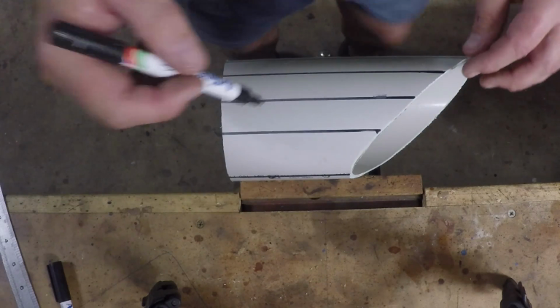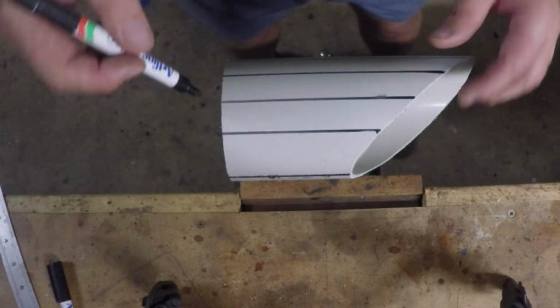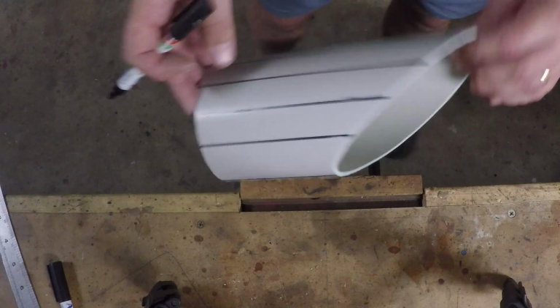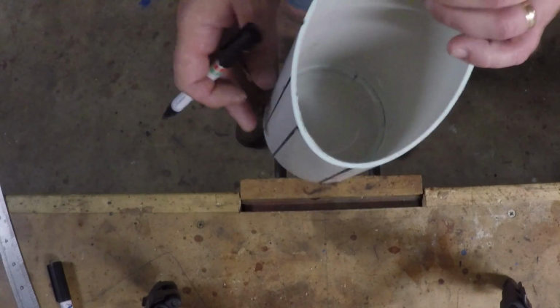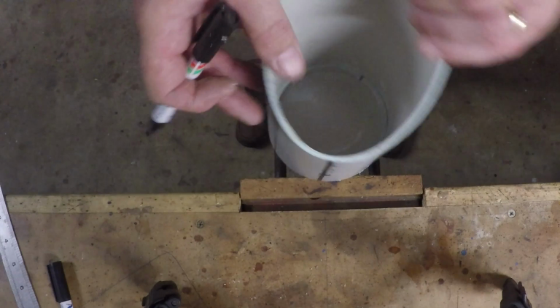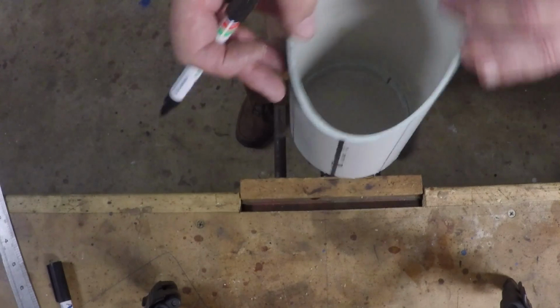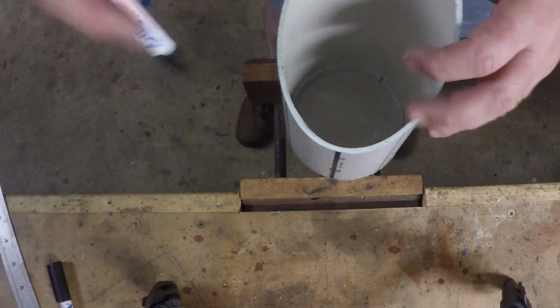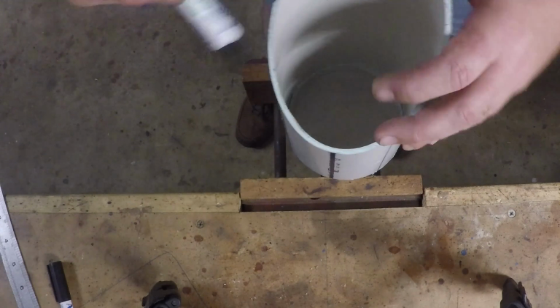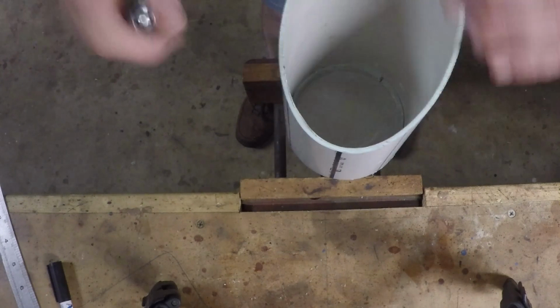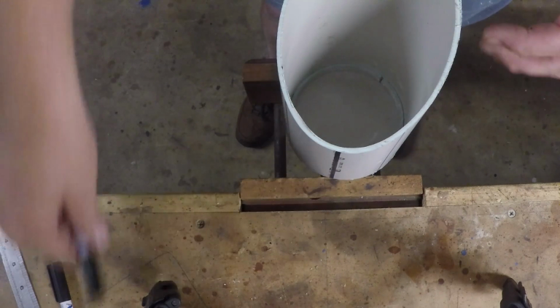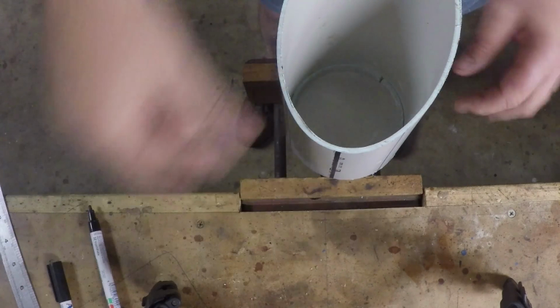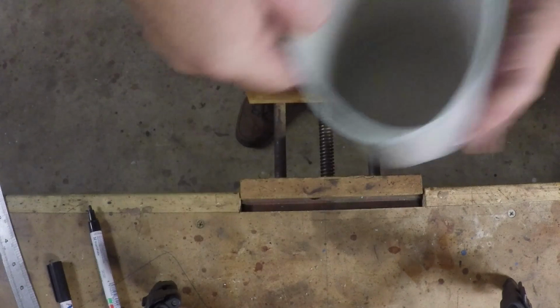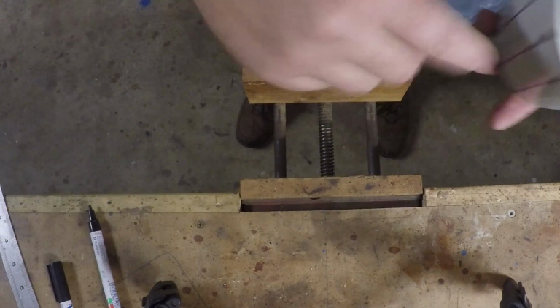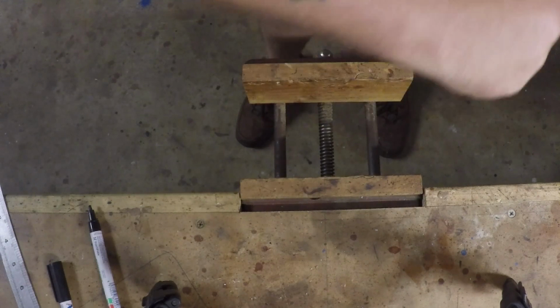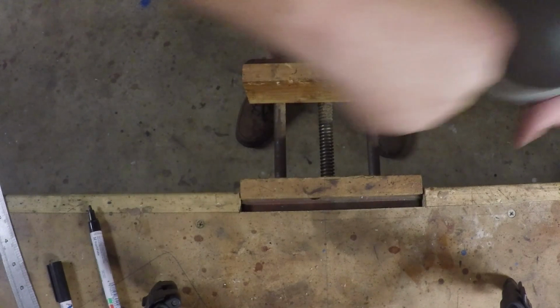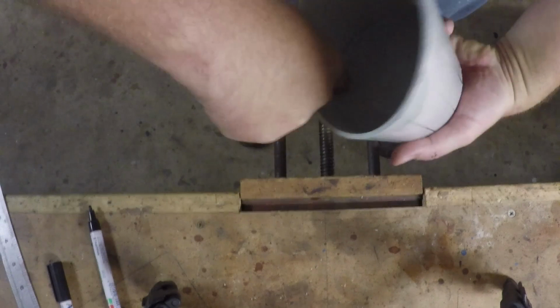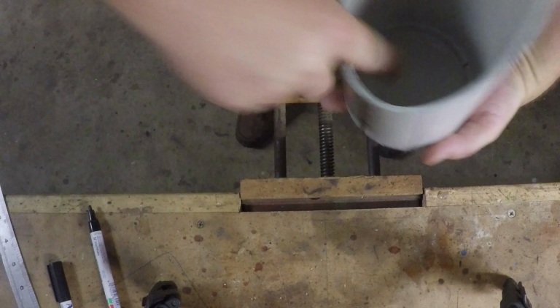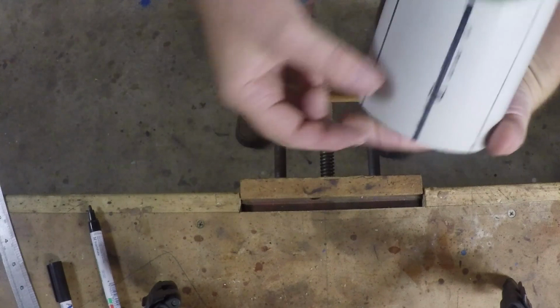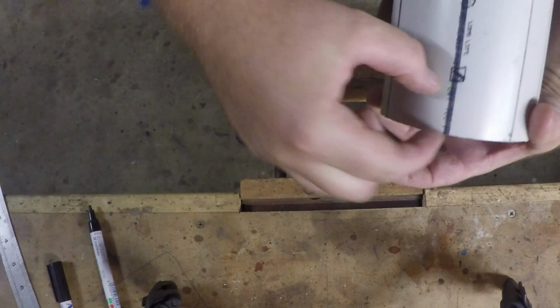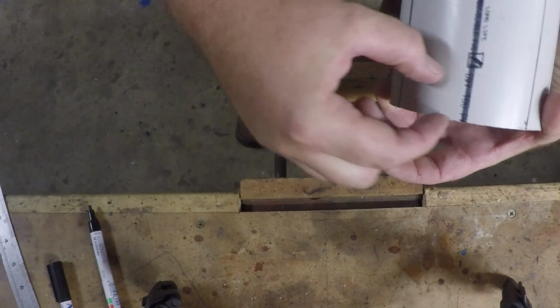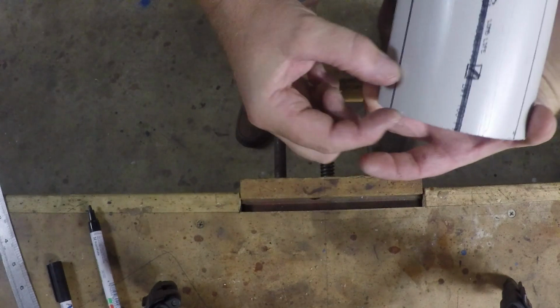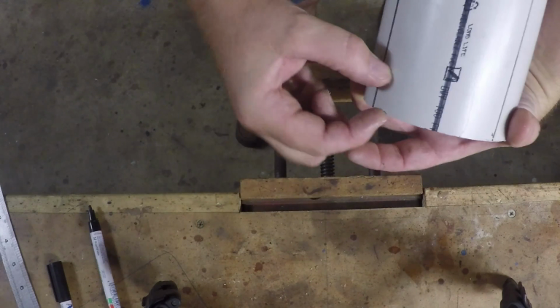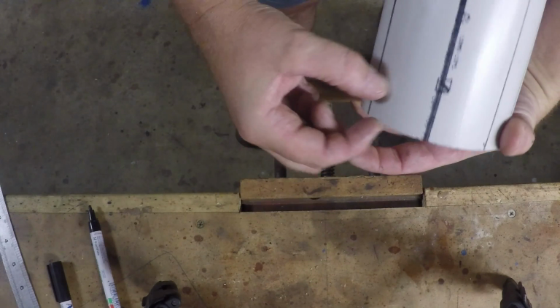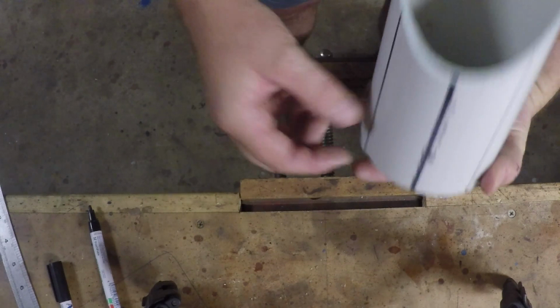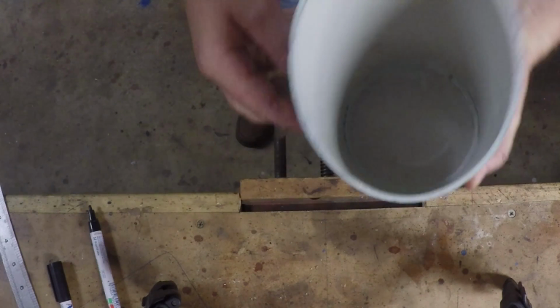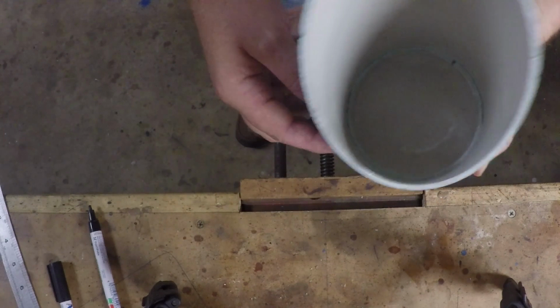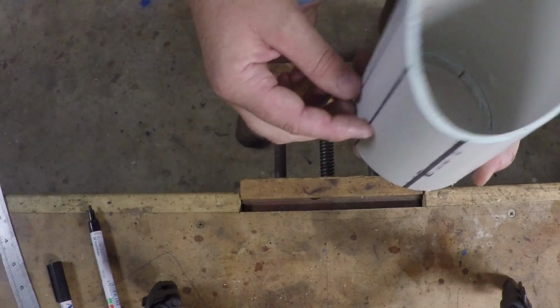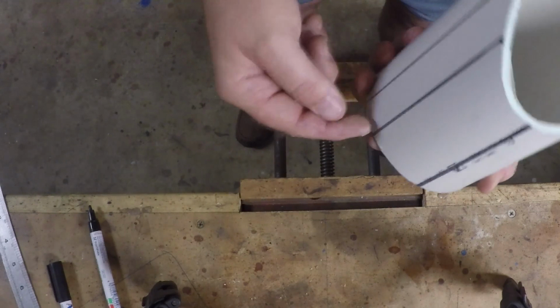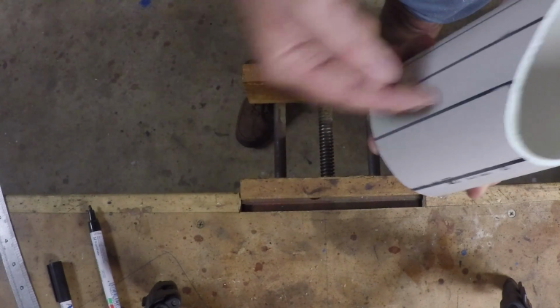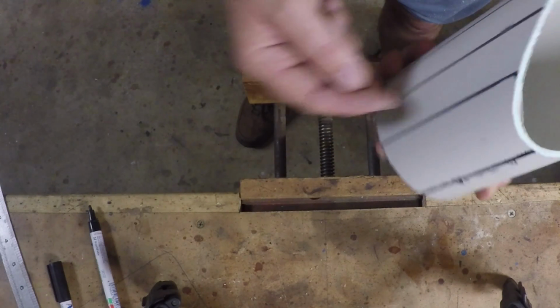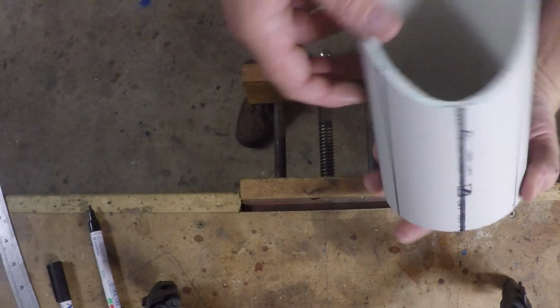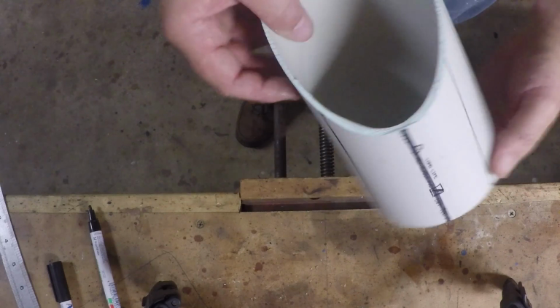What you've got to think about here is this inside piece - you've got the section that runs along there, so you want to try and keep it that way.